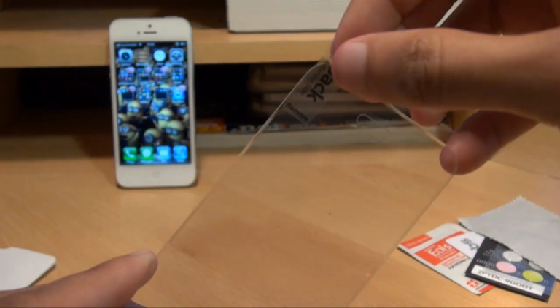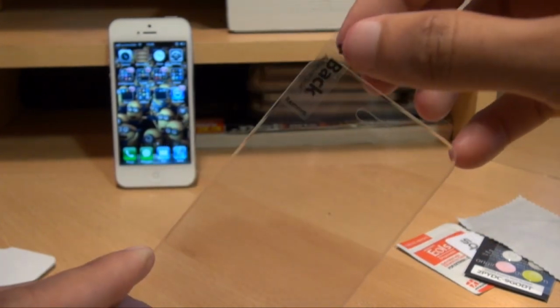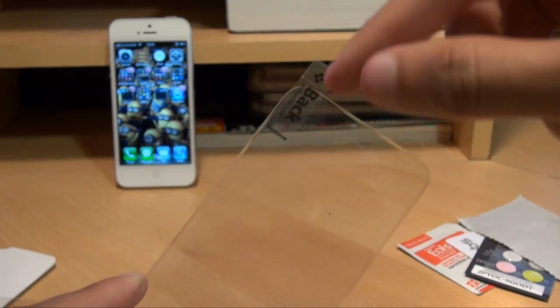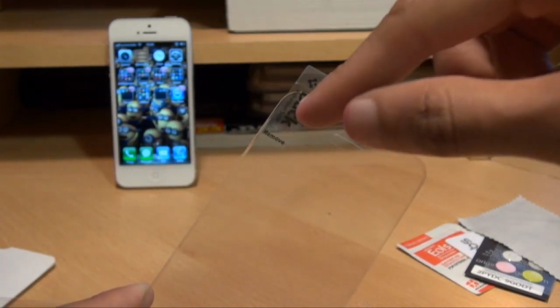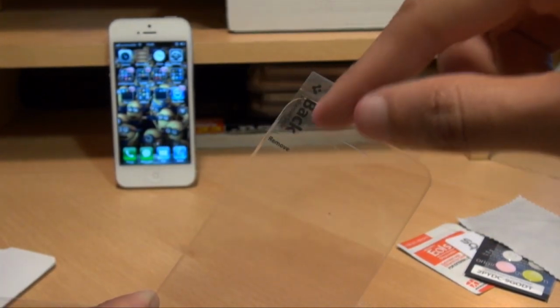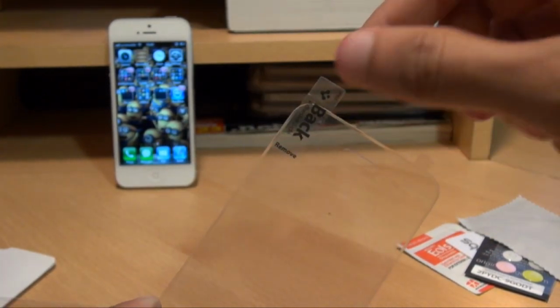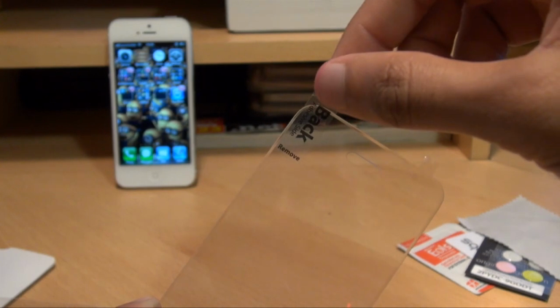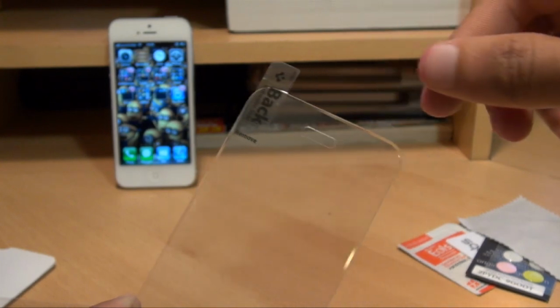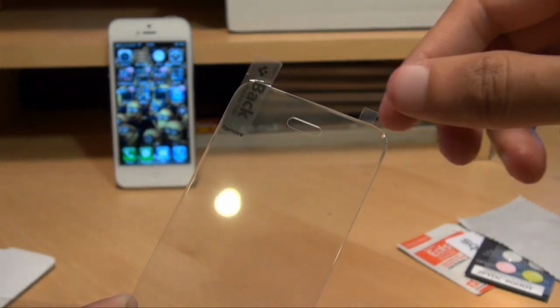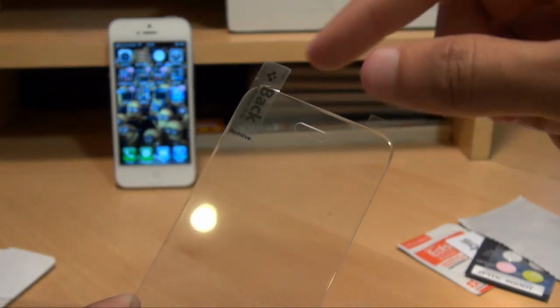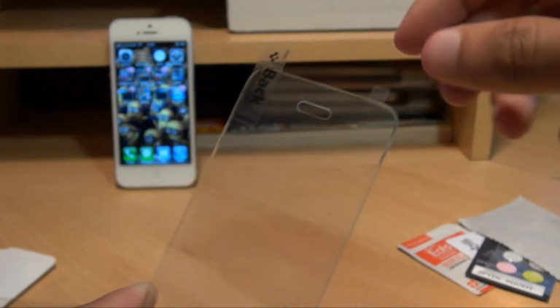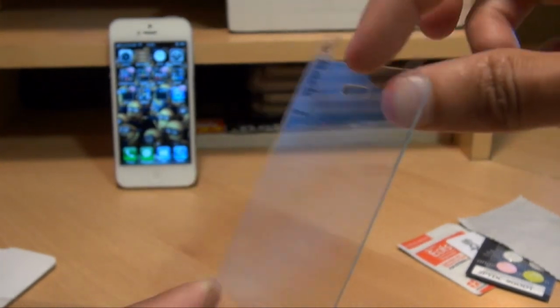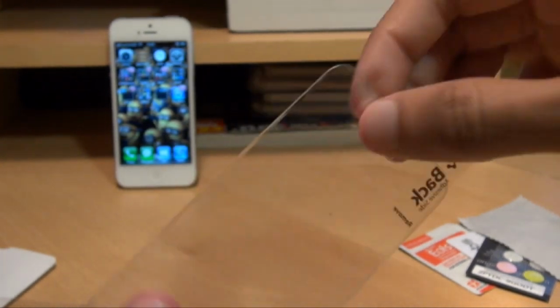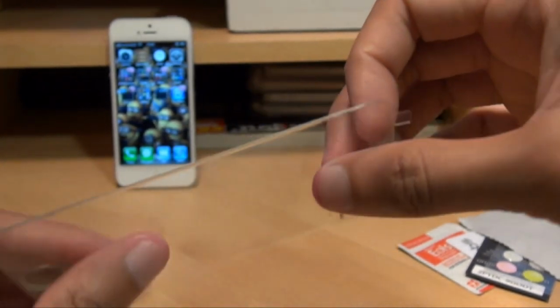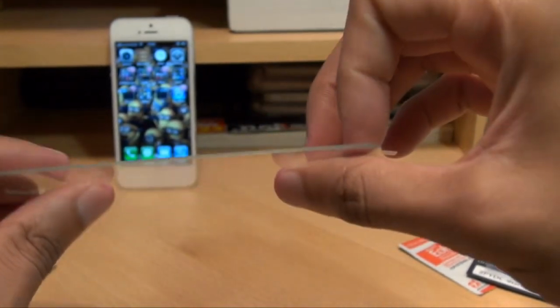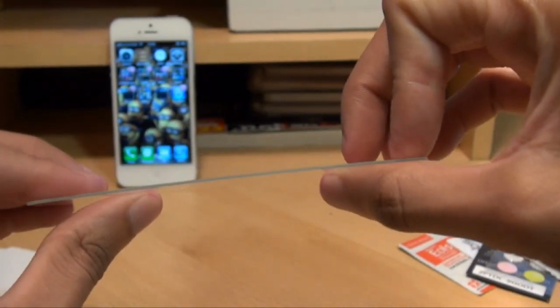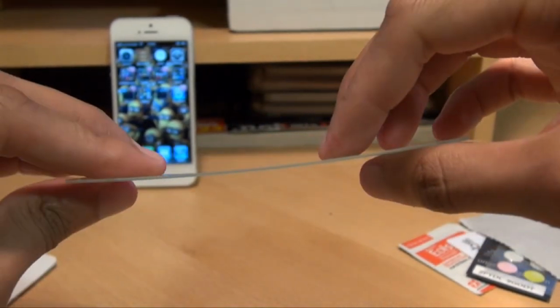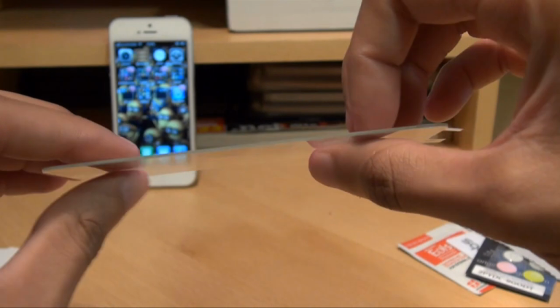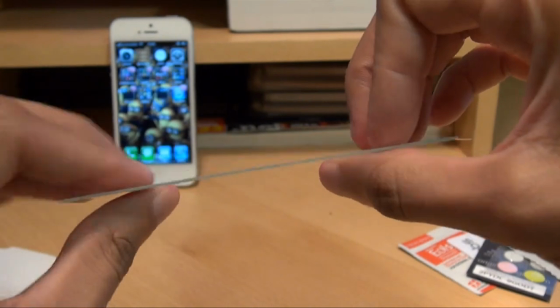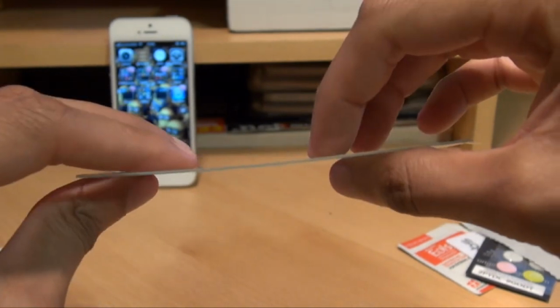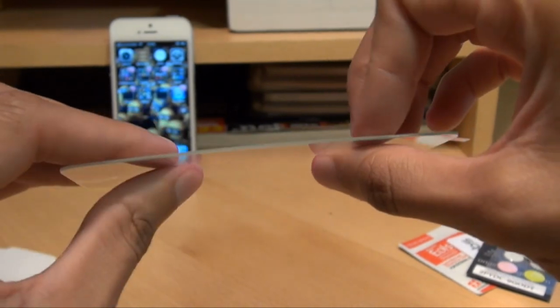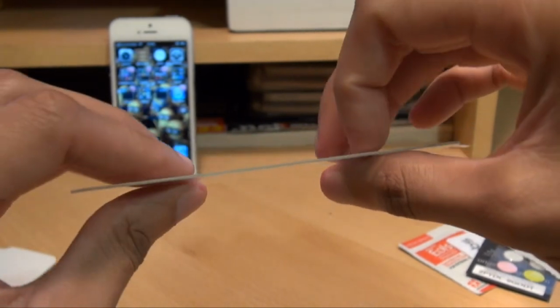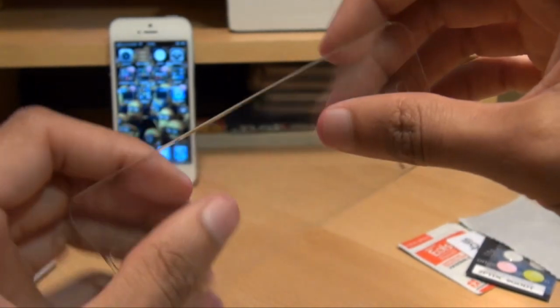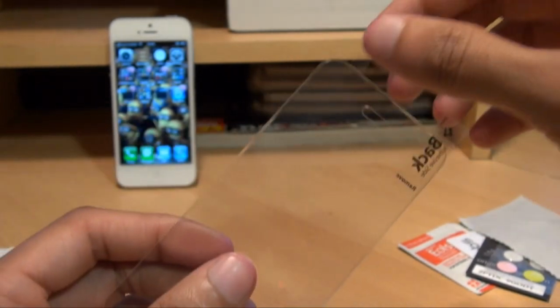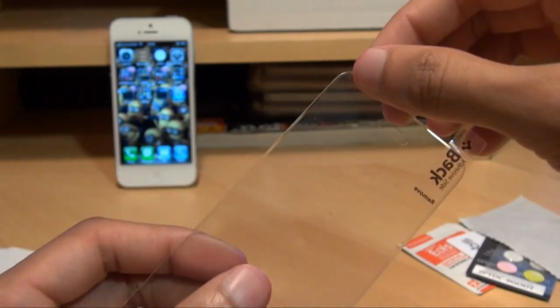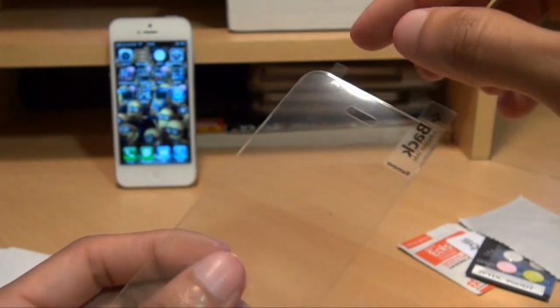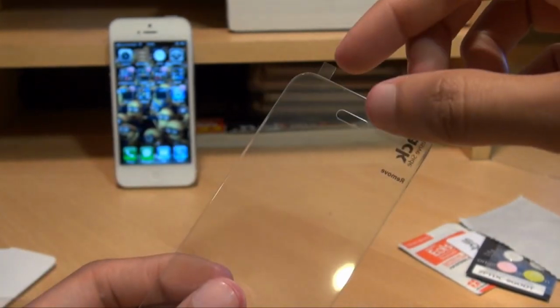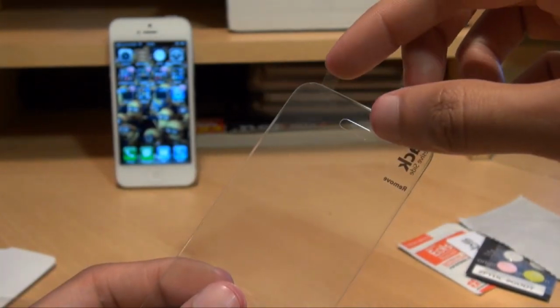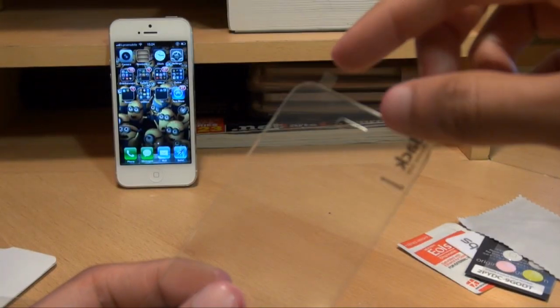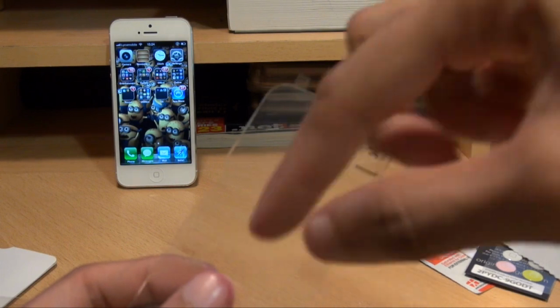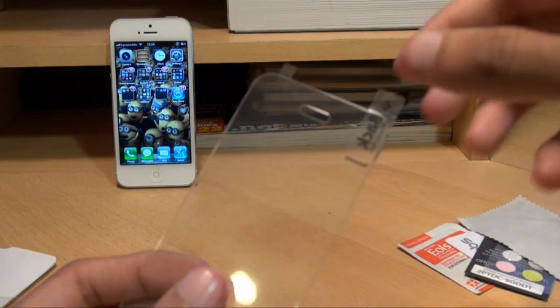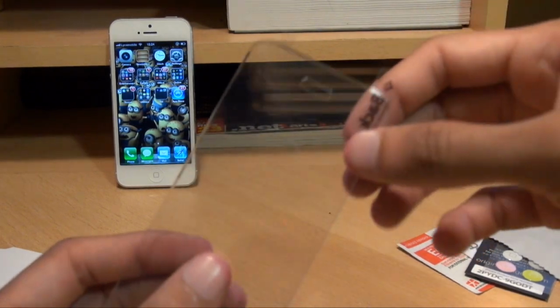You've got the back removable tab that you can use to get the back off. Now it's not very flexible — obviously because you'd snap it. And you've got a little tab there to get off the front part as well.